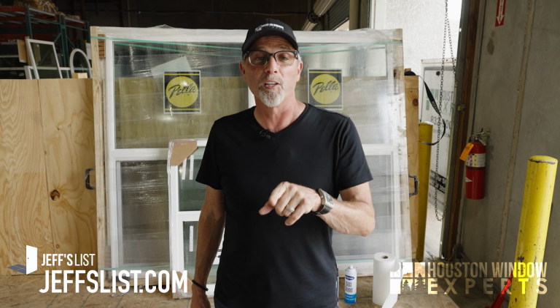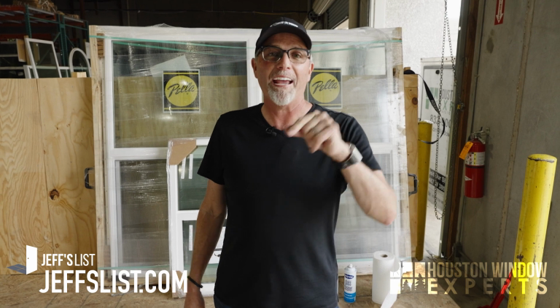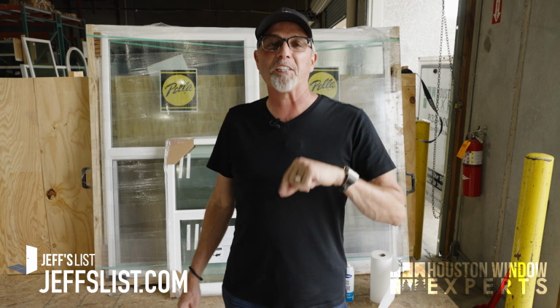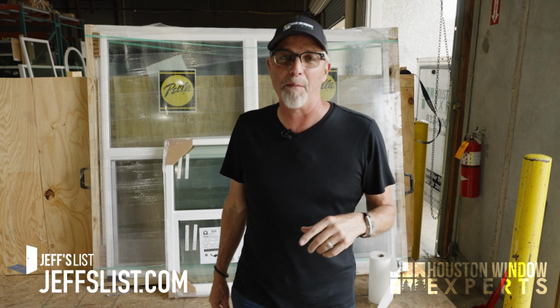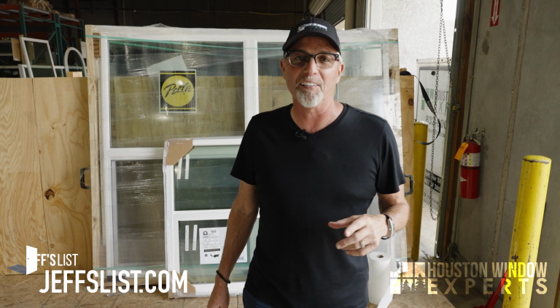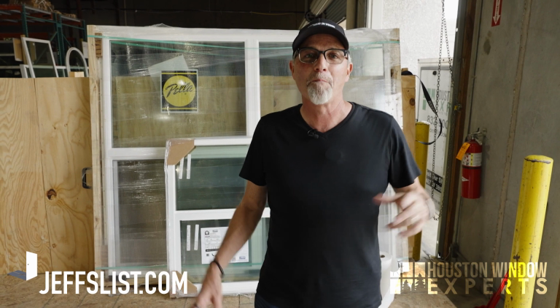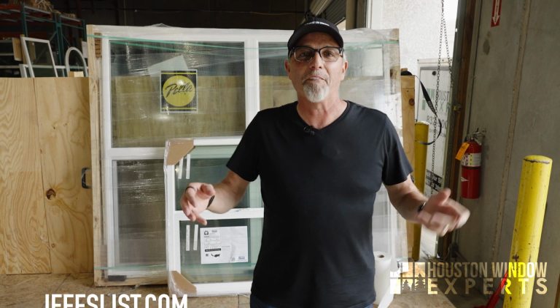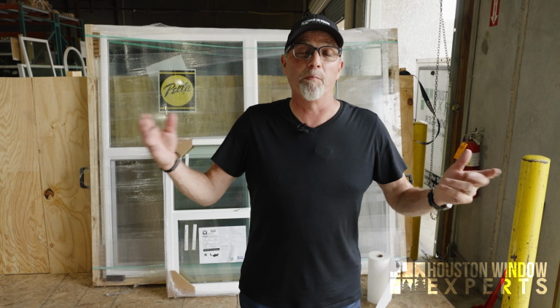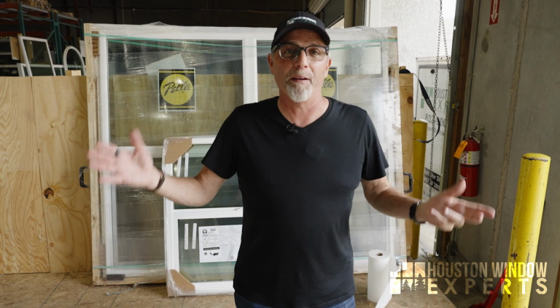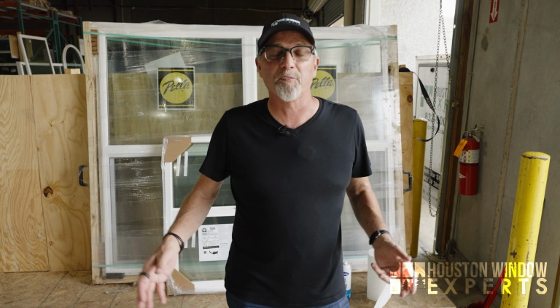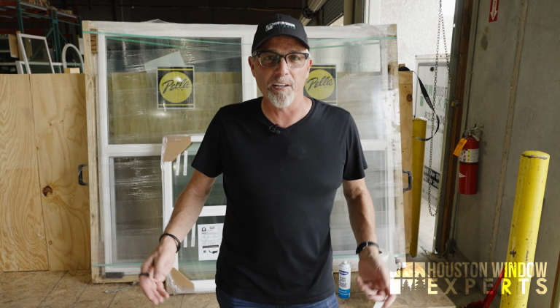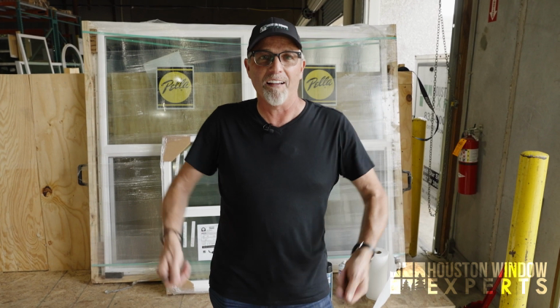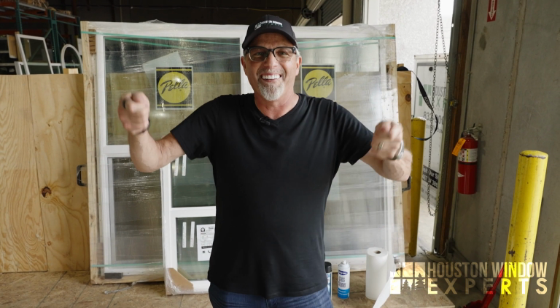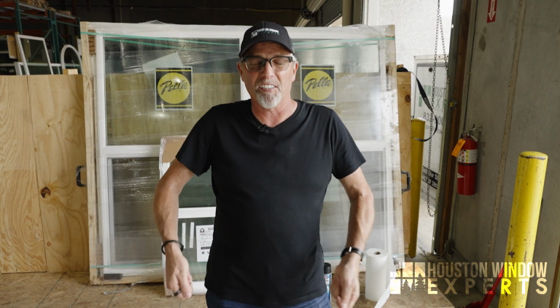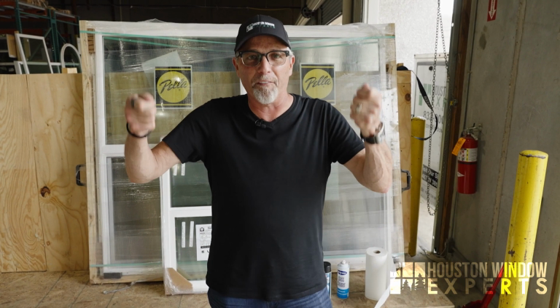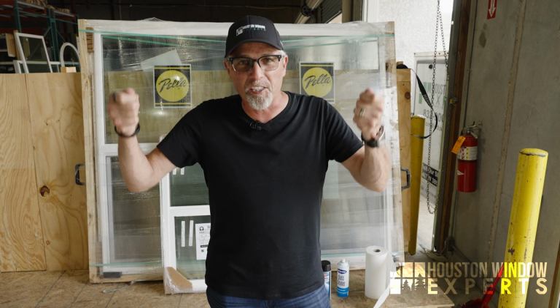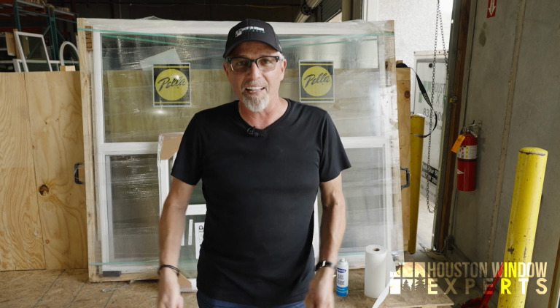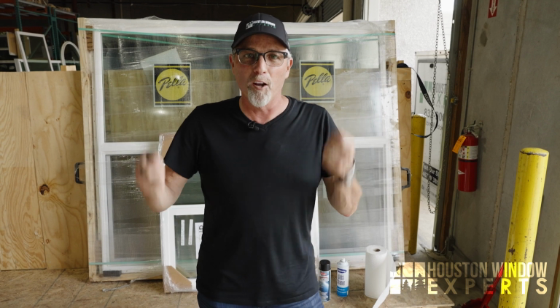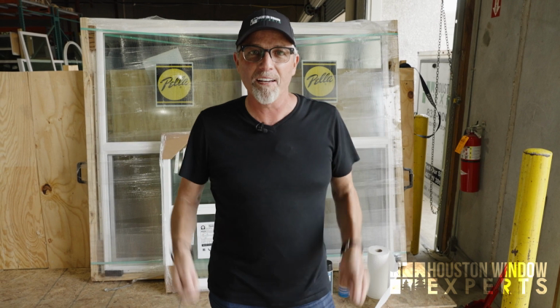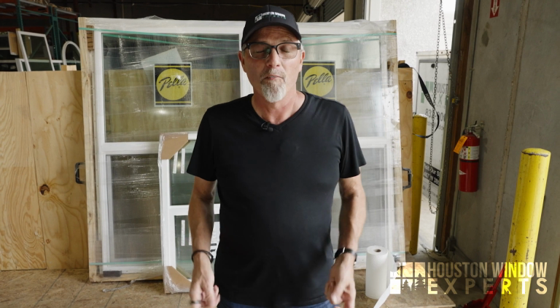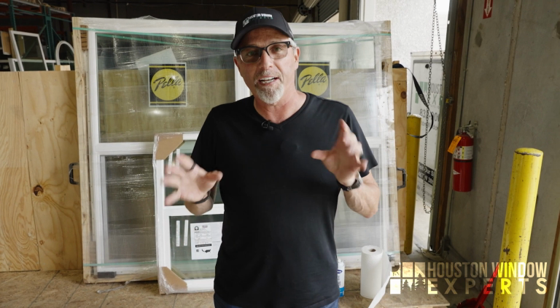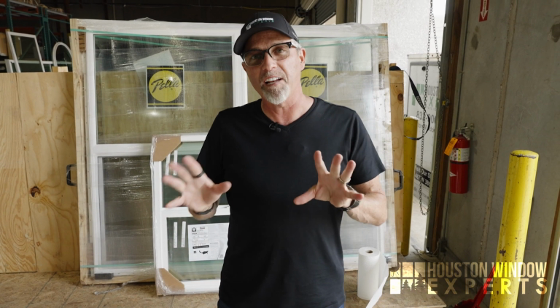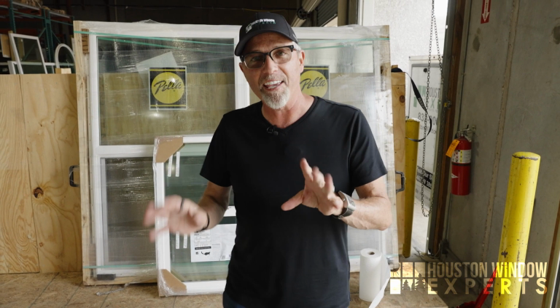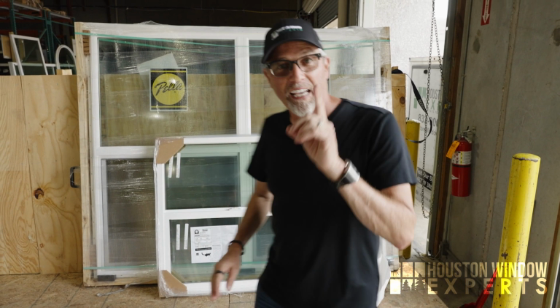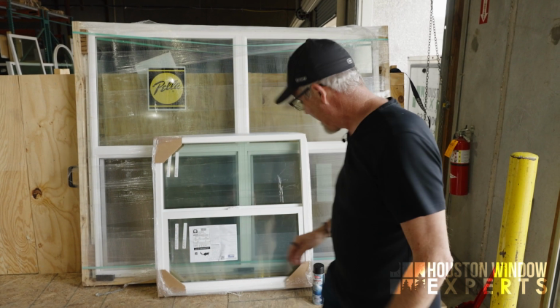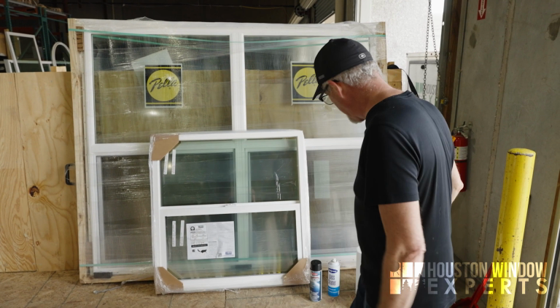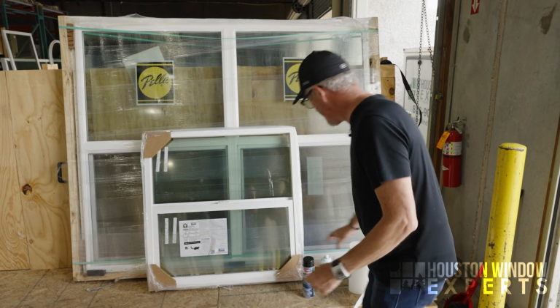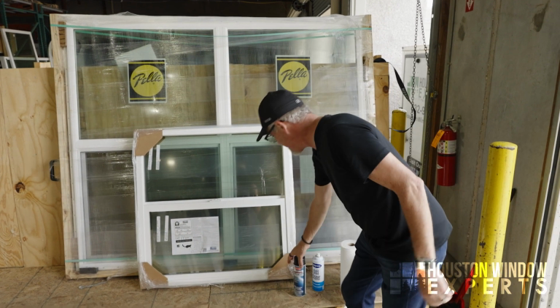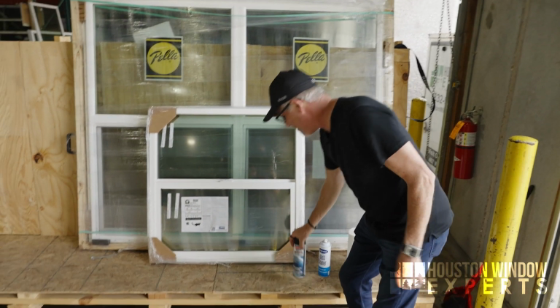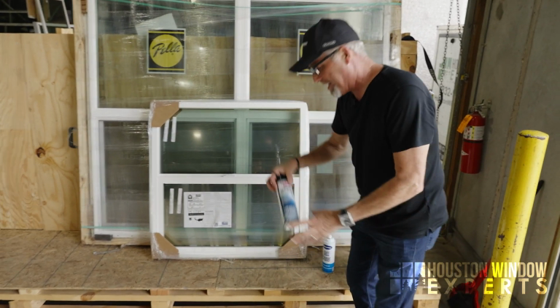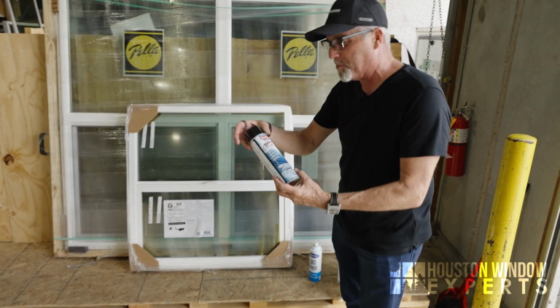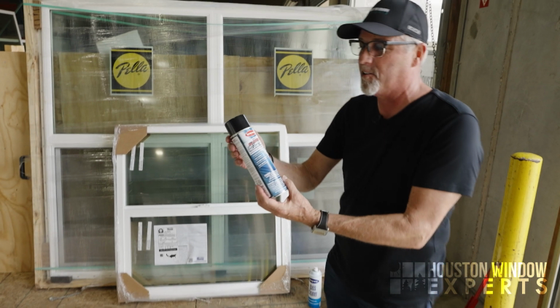A question came up. A lady said, I've had some windows in my house for several years now. They're kind of stiff. They're sticking. They're not opening. What should I use? I did some research and I'll tell you what we love, what we use.